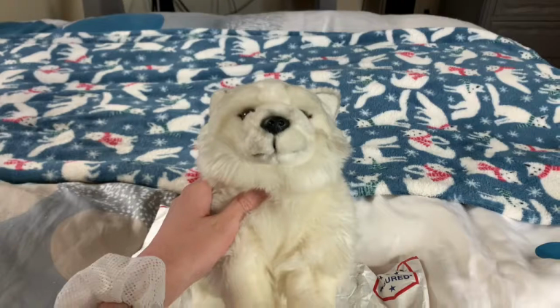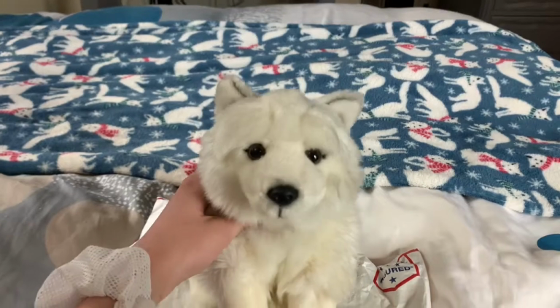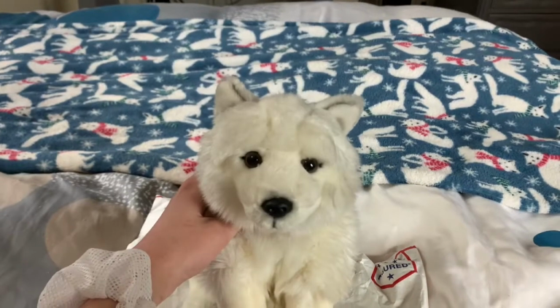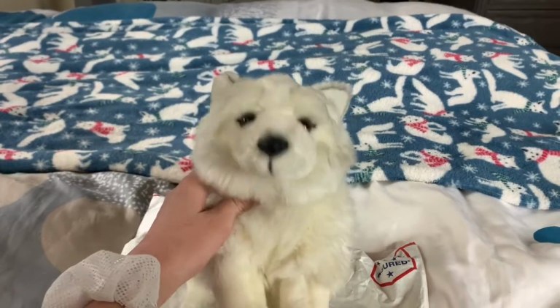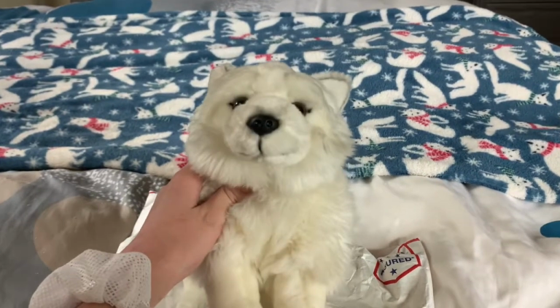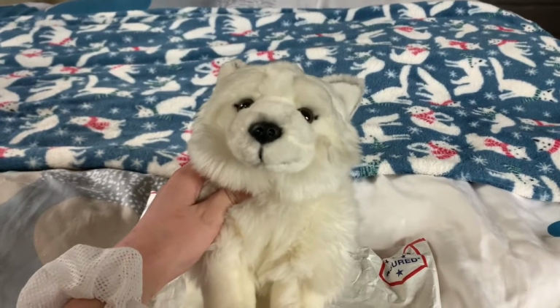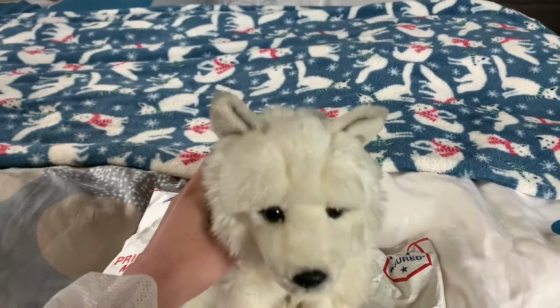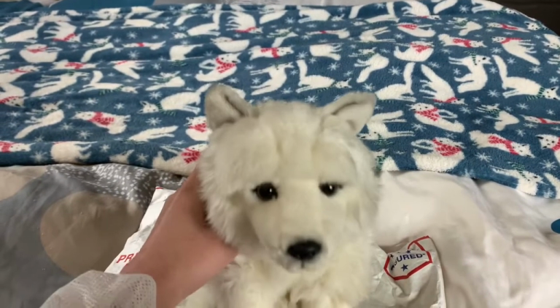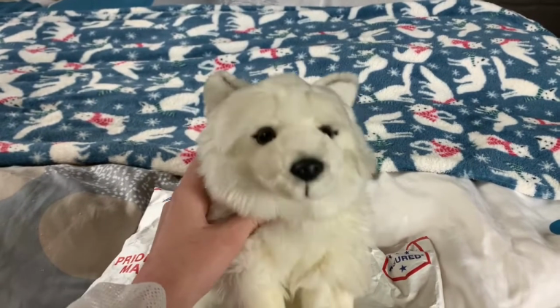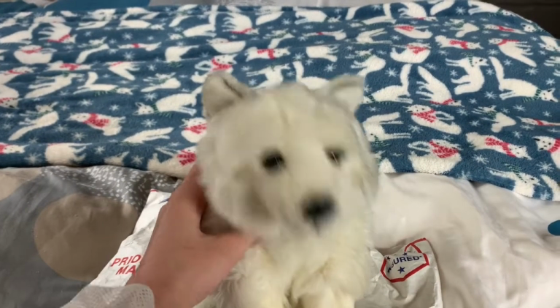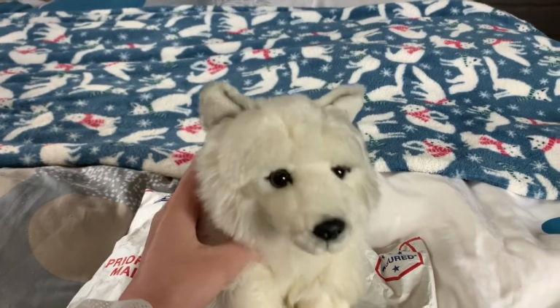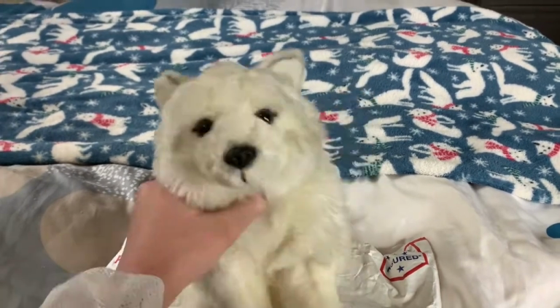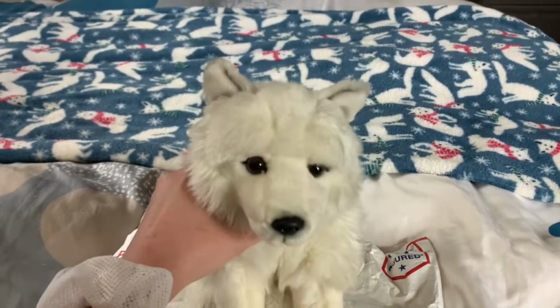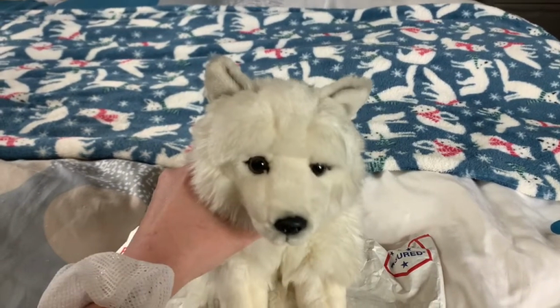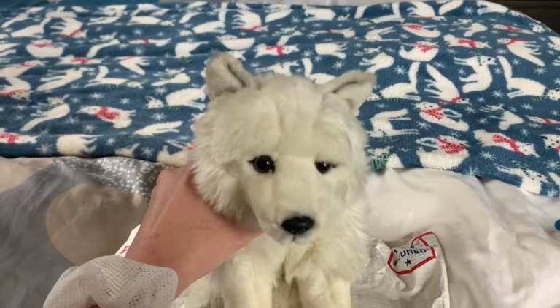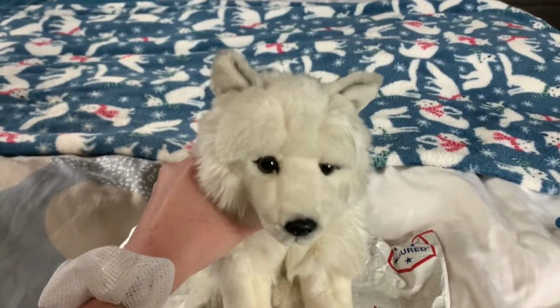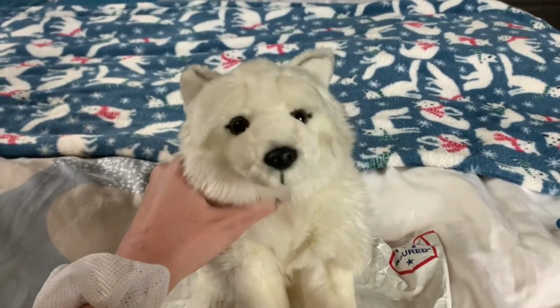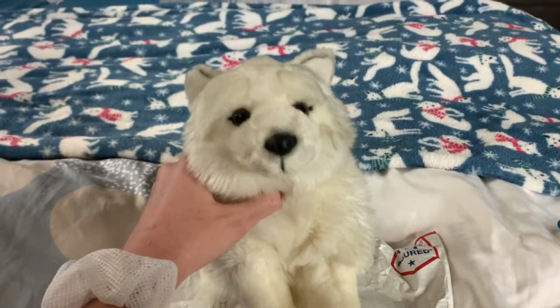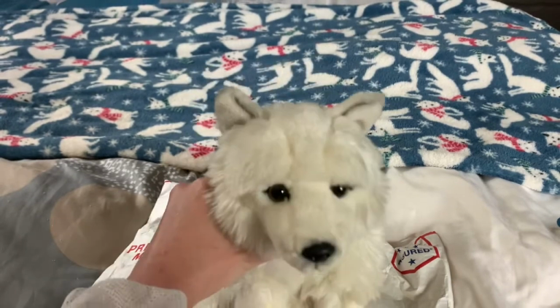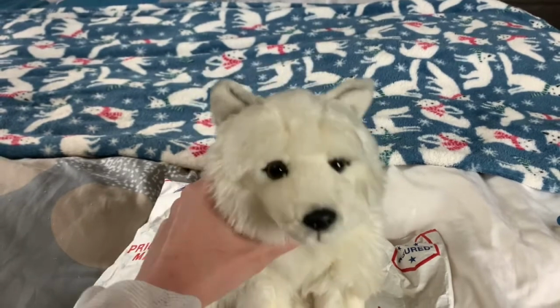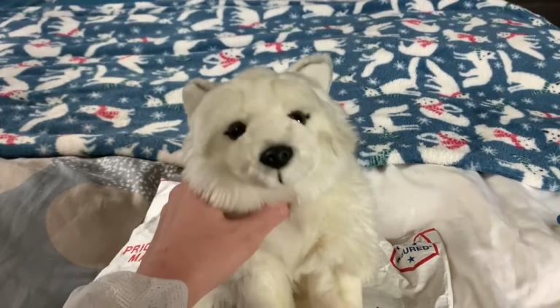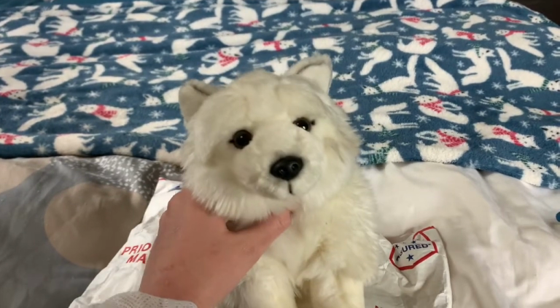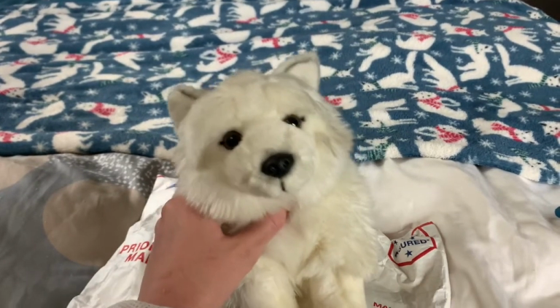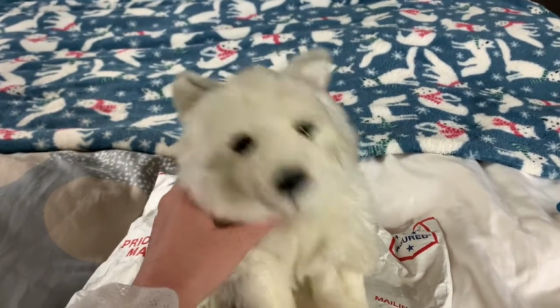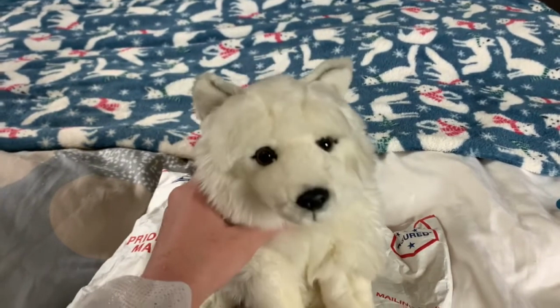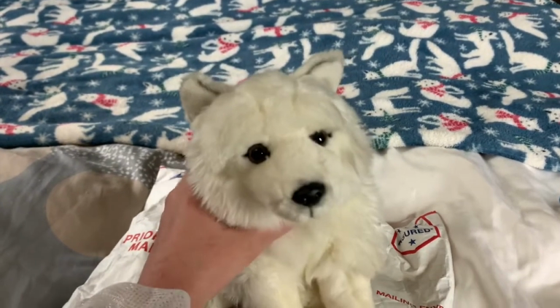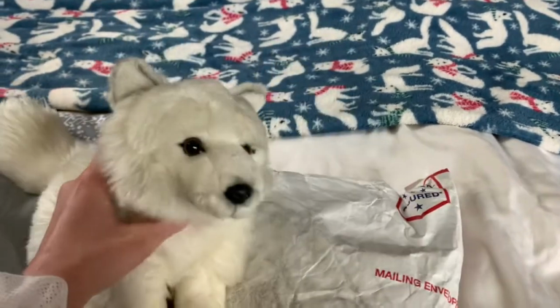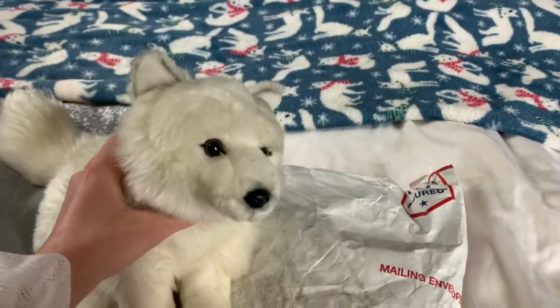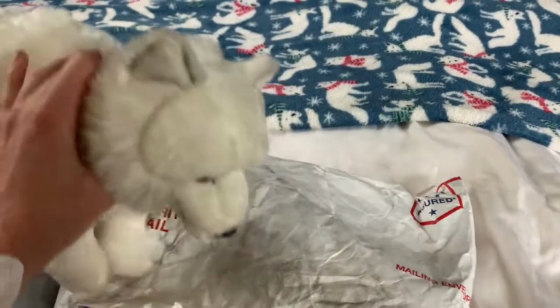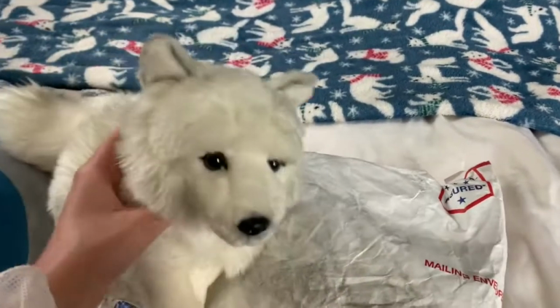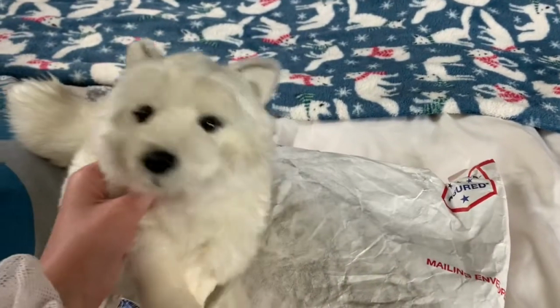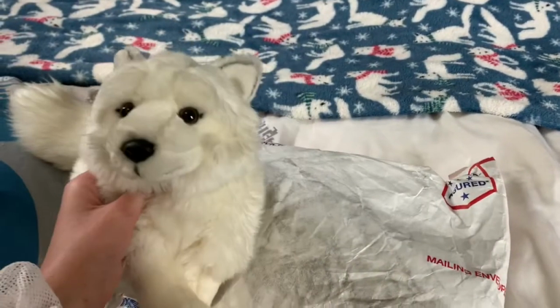Hey everyone, I'm here with my signature Arctic Fox. Today I'm going to be opening the husky package that we talked about in yesterday's video, so let's just get opening.